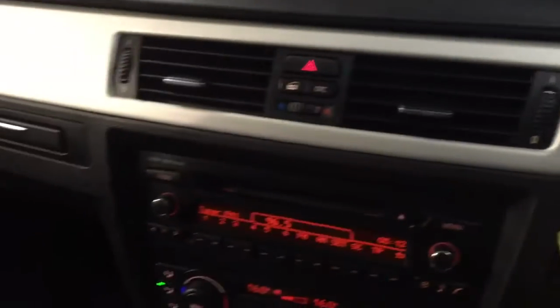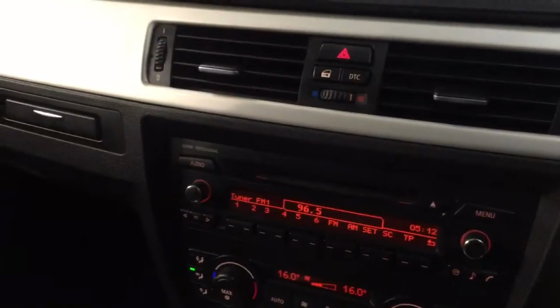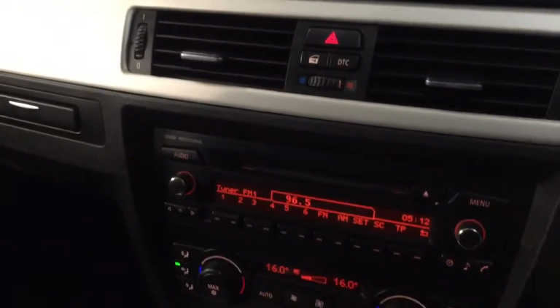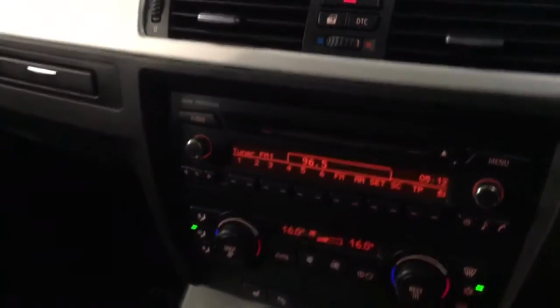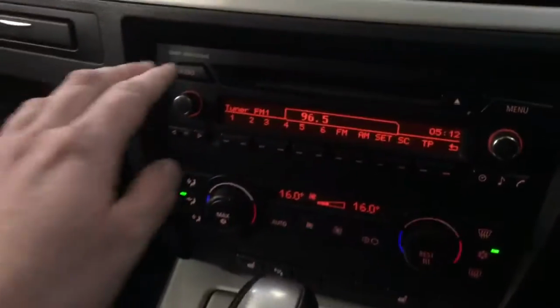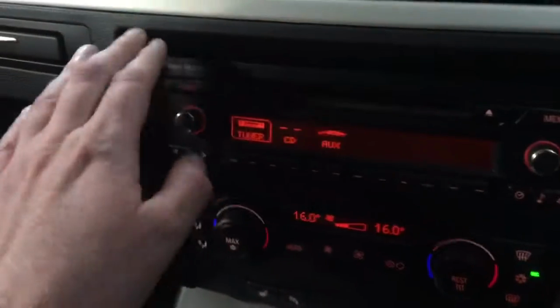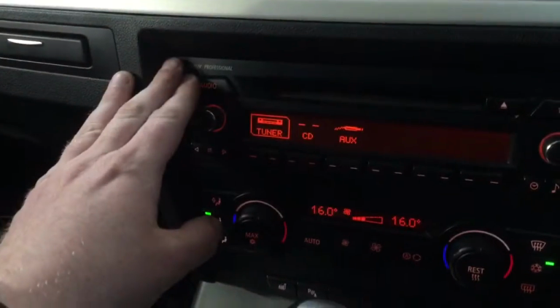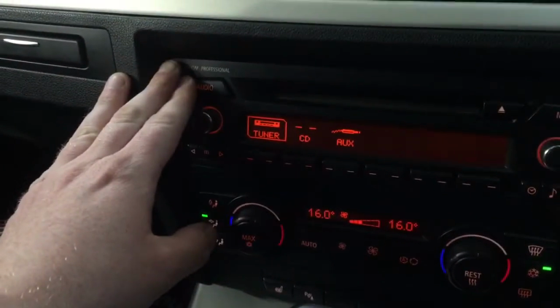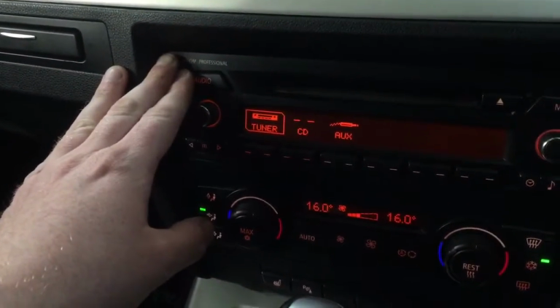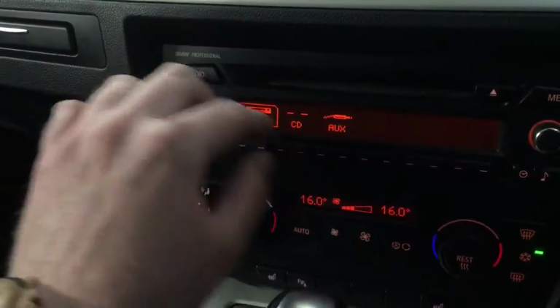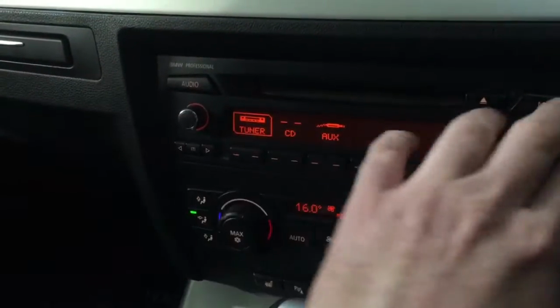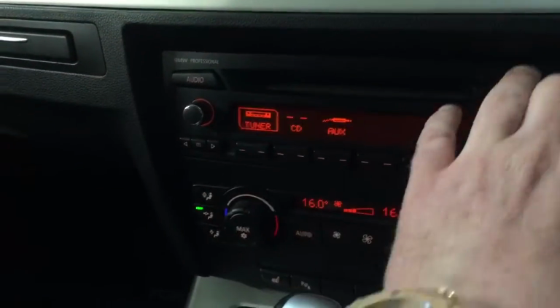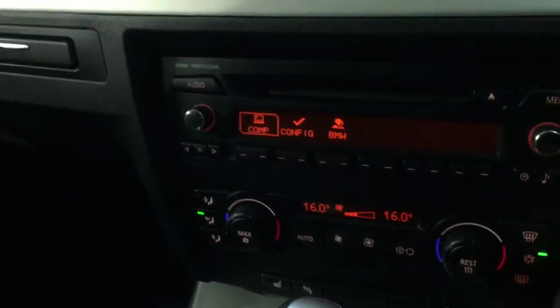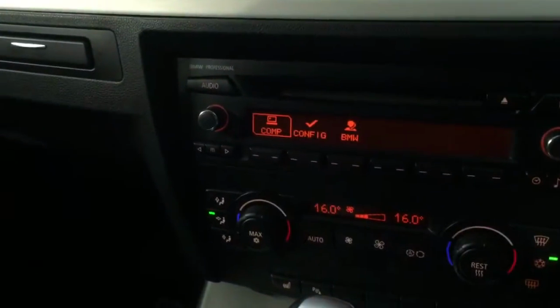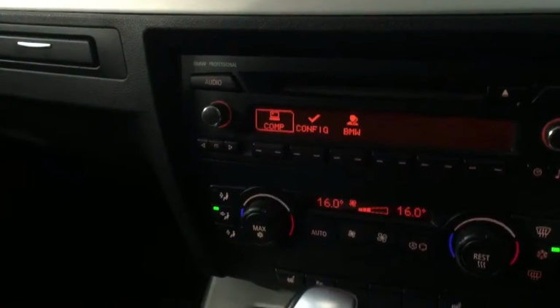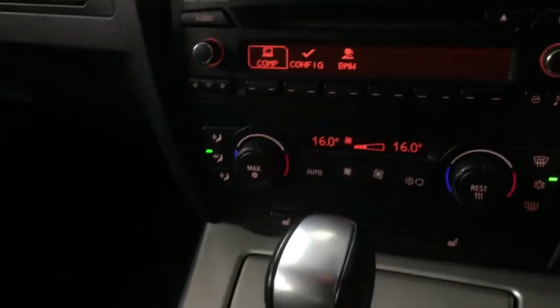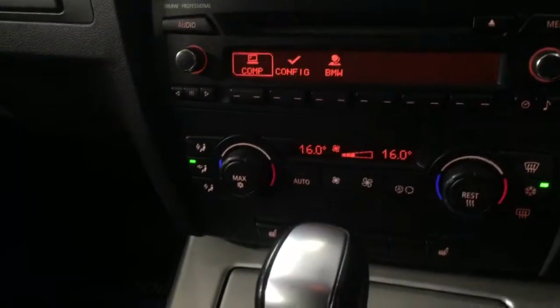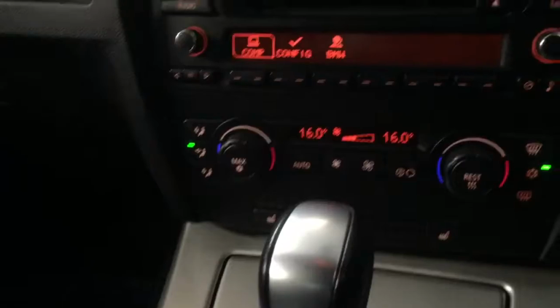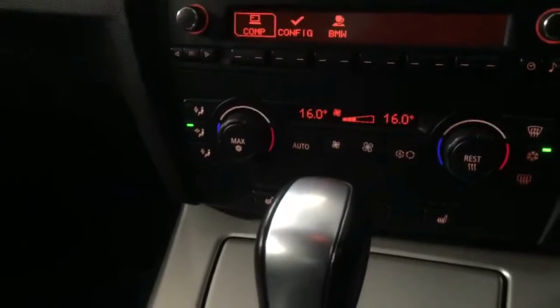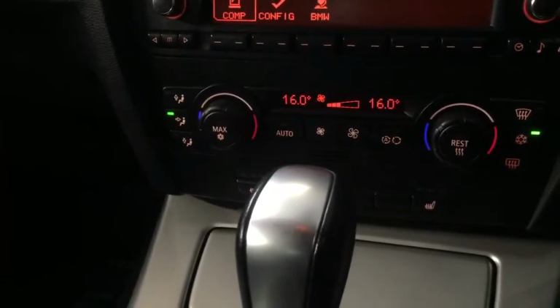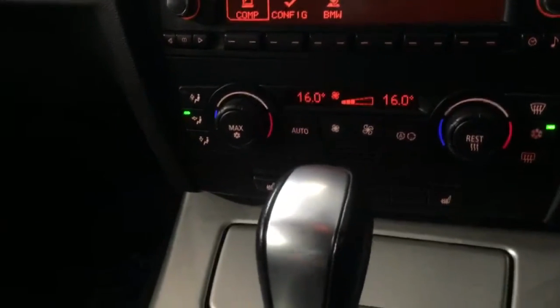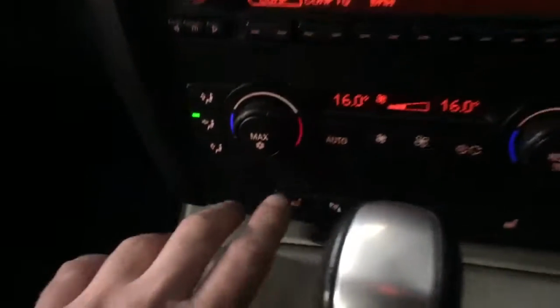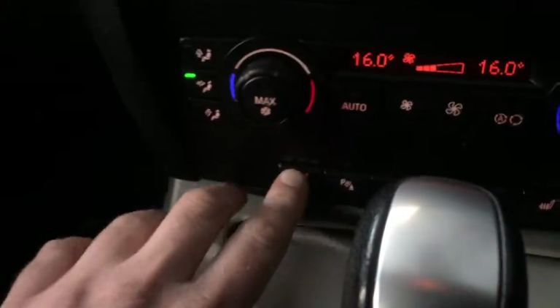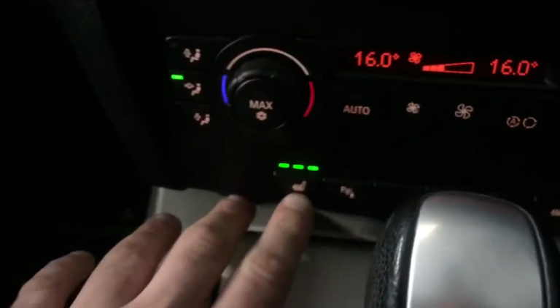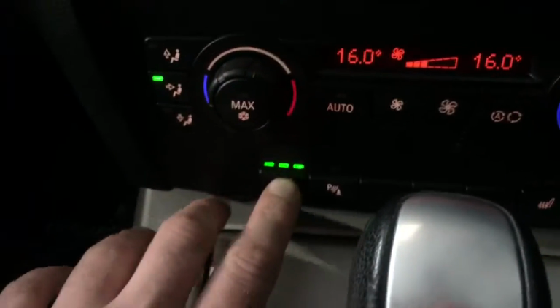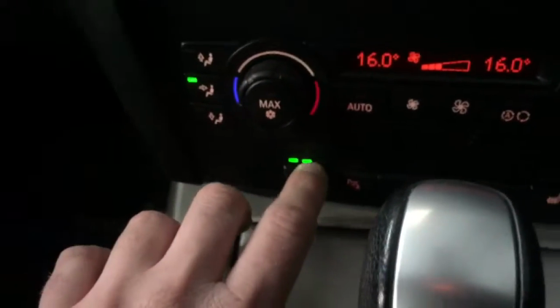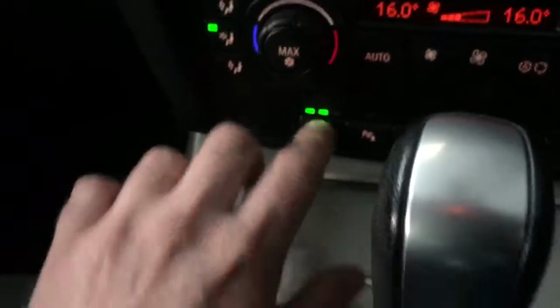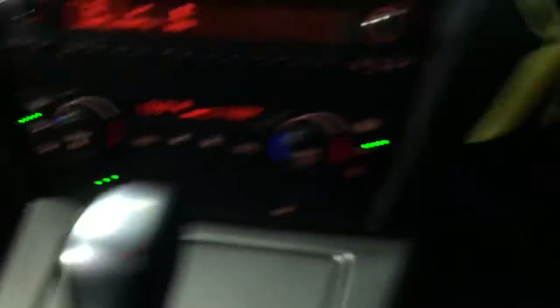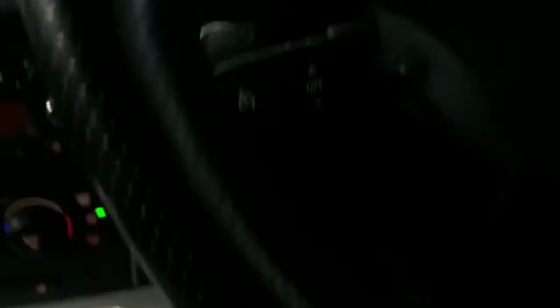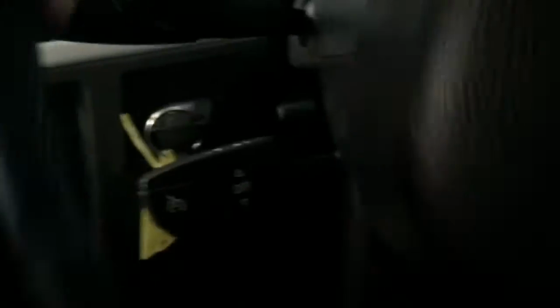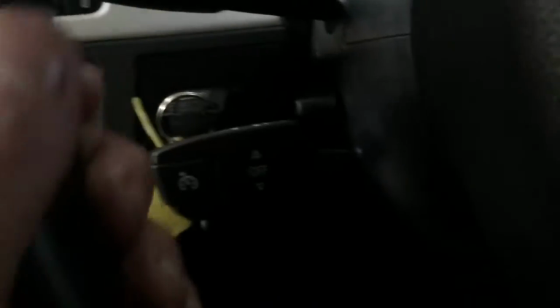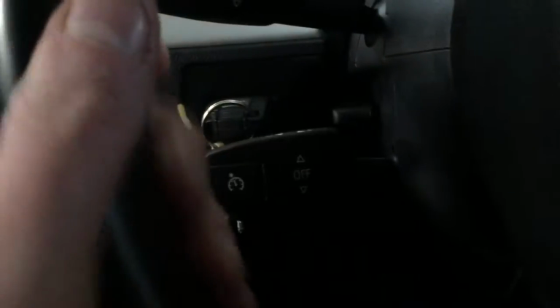It's also got dynamic traction control, and a stereo with tuner, CD and auxiliary. There's a trip computer on it as well. Dual zone air conditioning, and three-stage heated seats. It's also got cruise control, located here on the steering column.